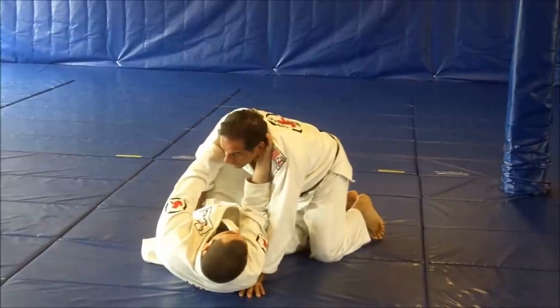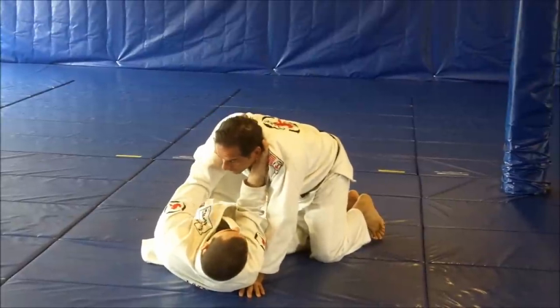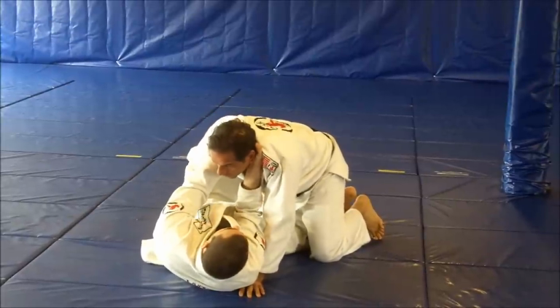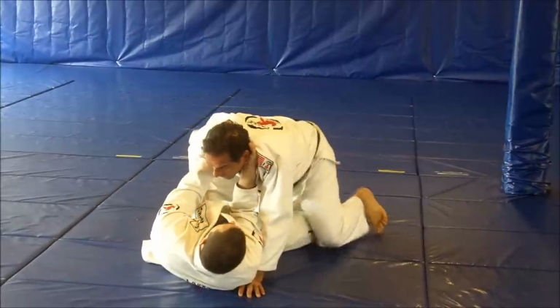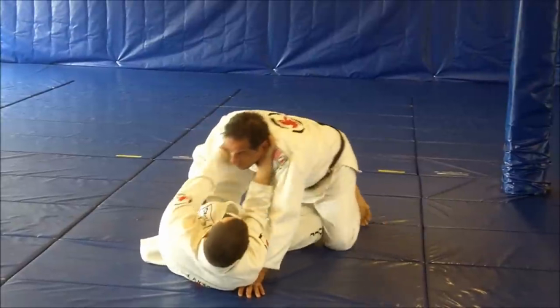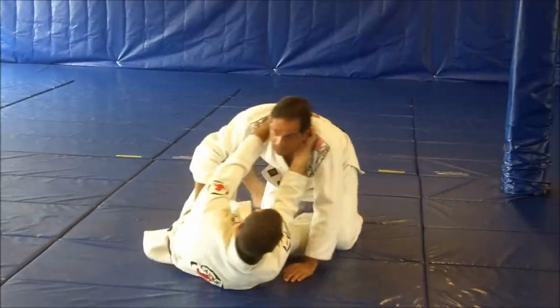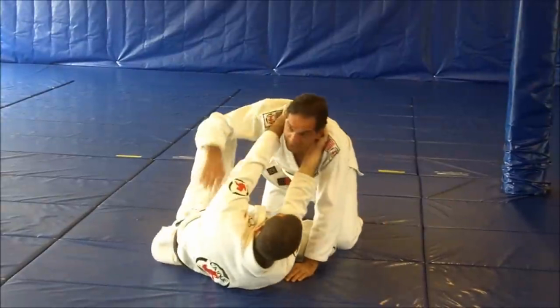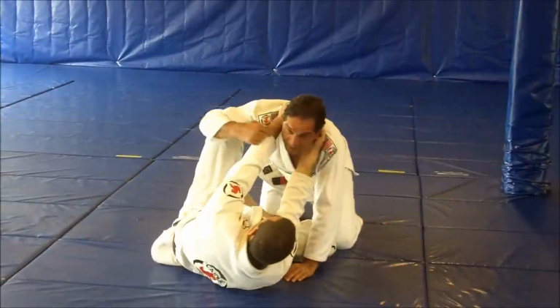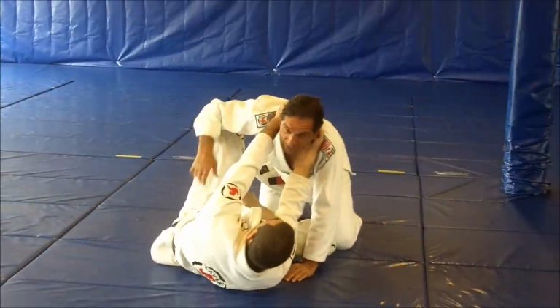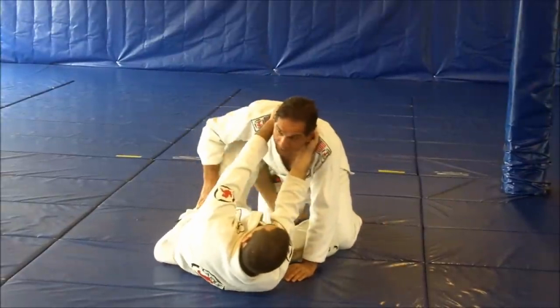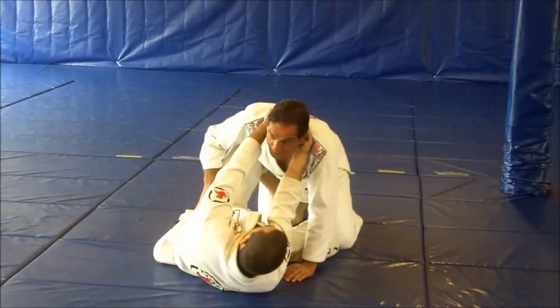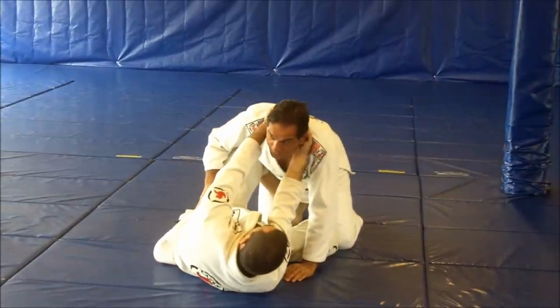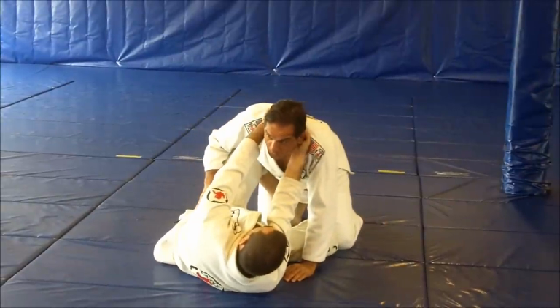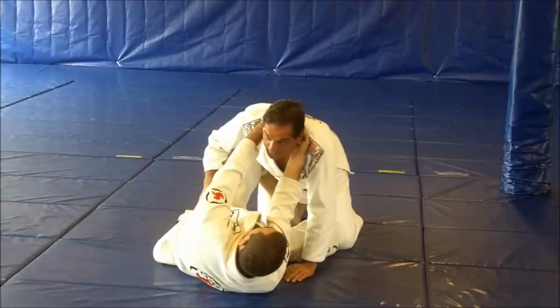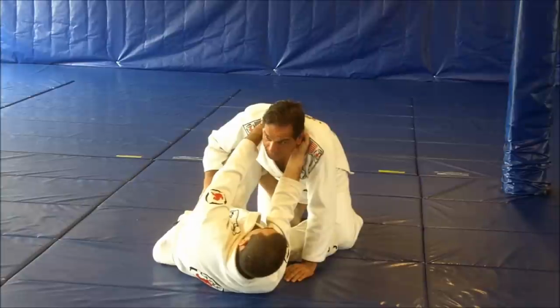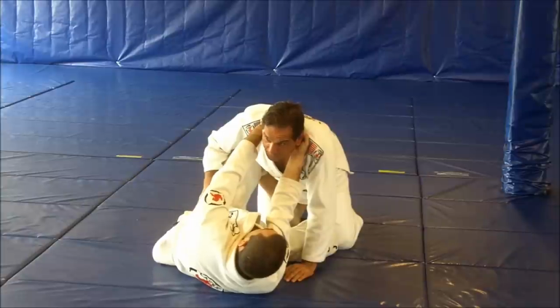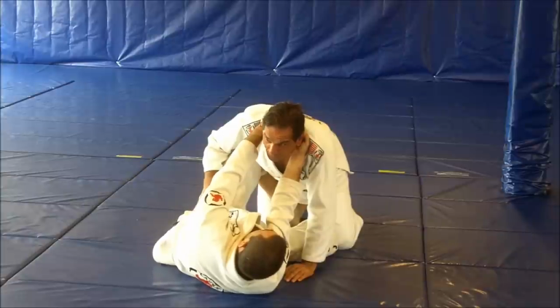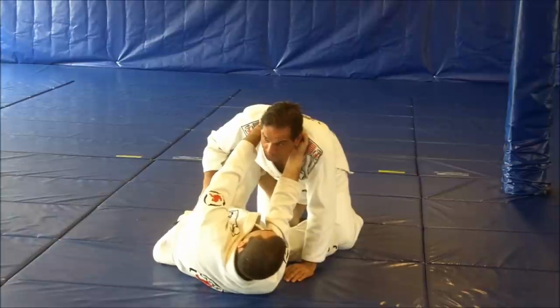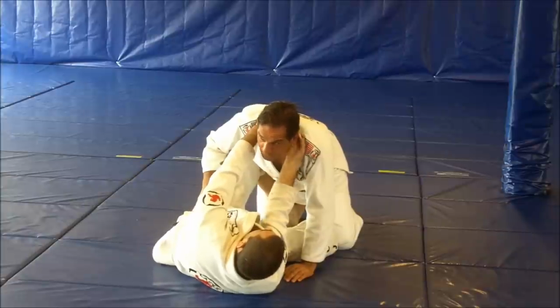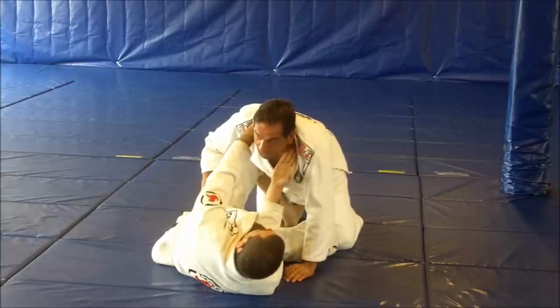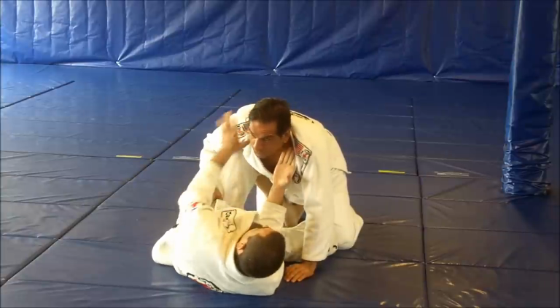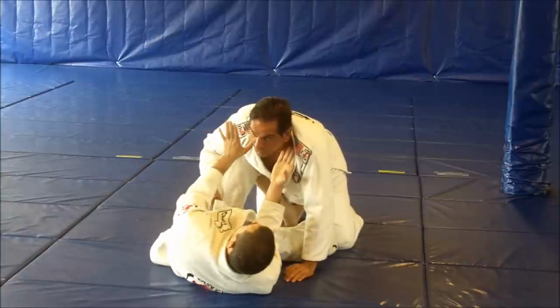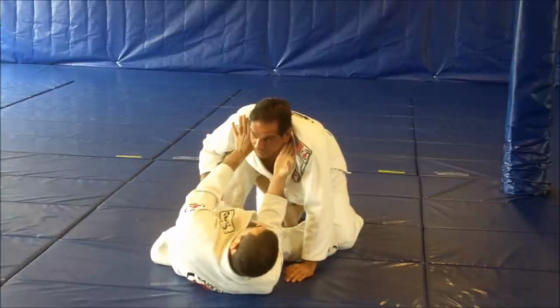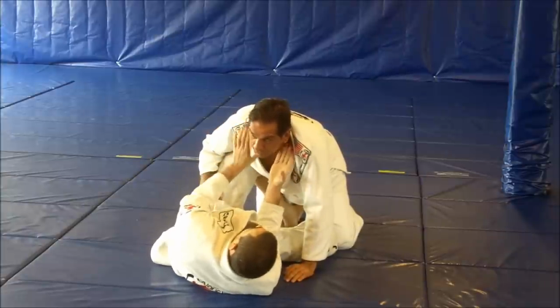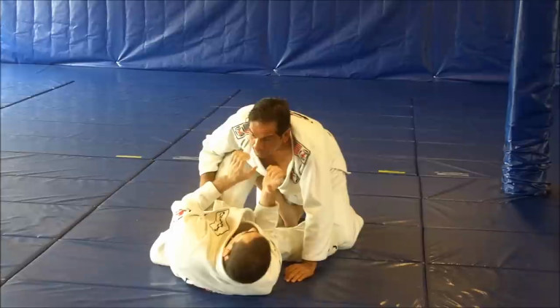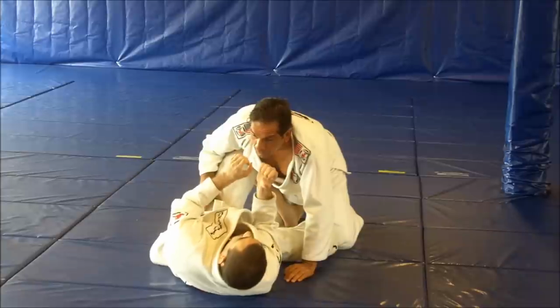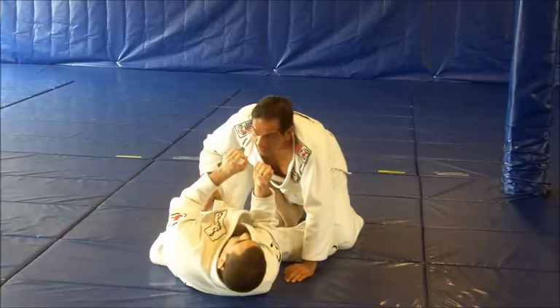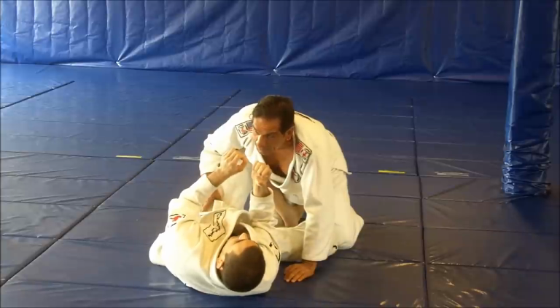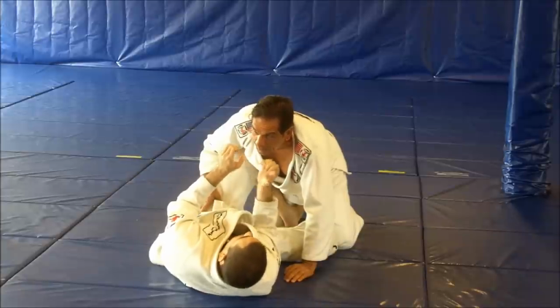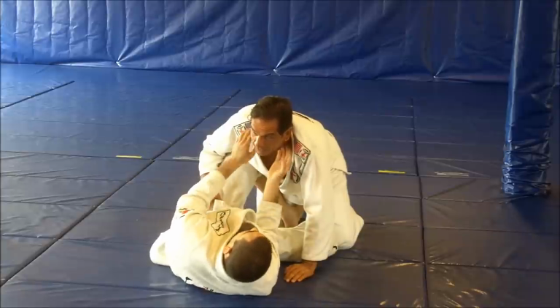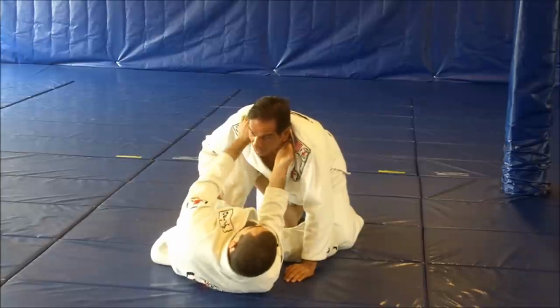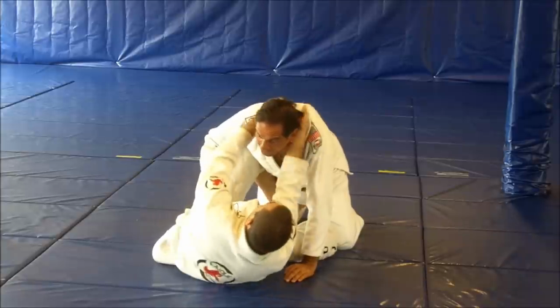So I'm here in the guard and what the guy does — he grabs like this. If you notice the hands, one is with the thumb, one with the fingers. Like a baseball bat — just think about that.